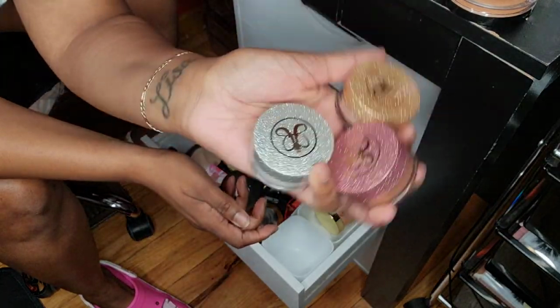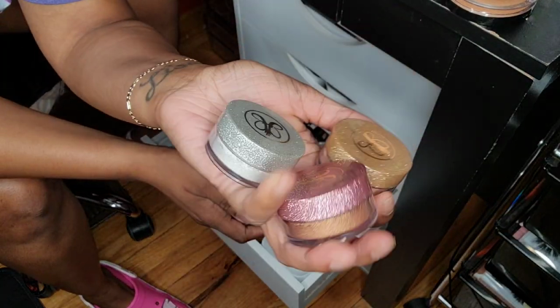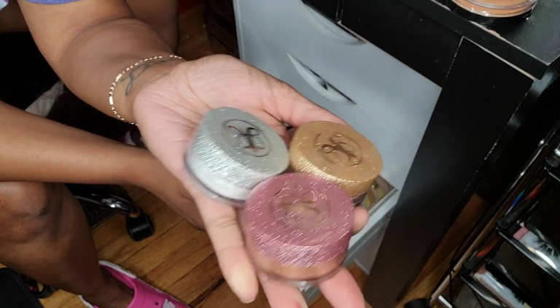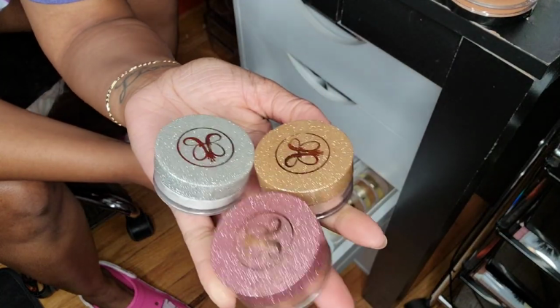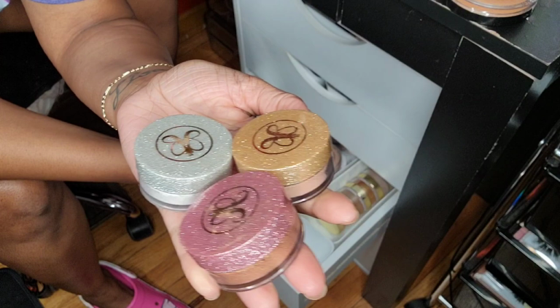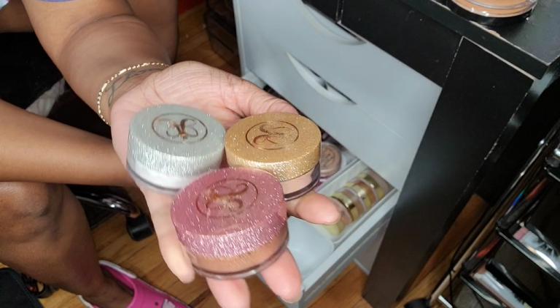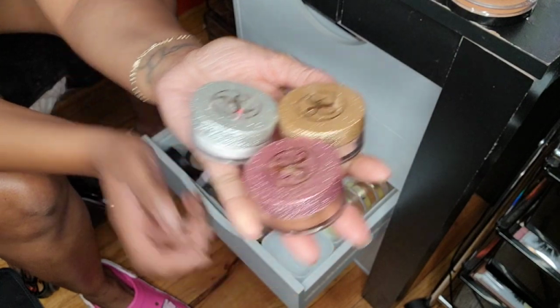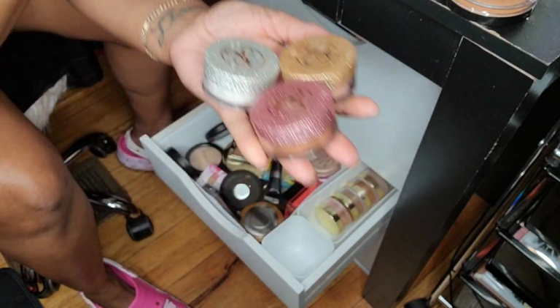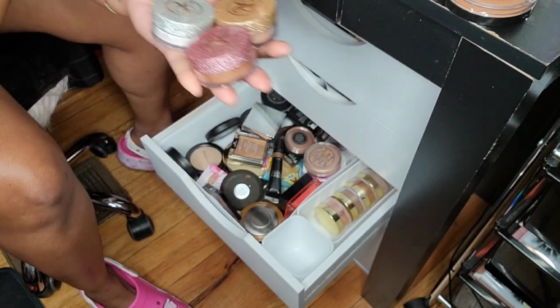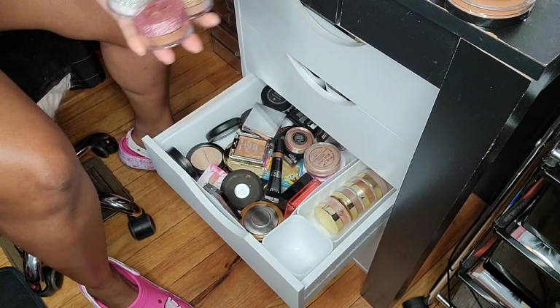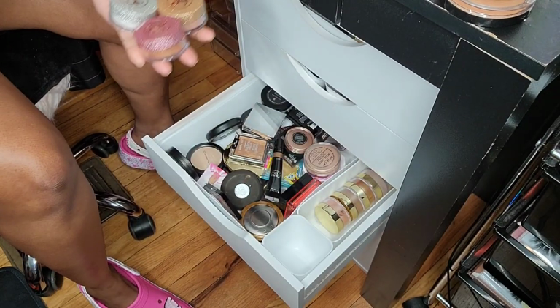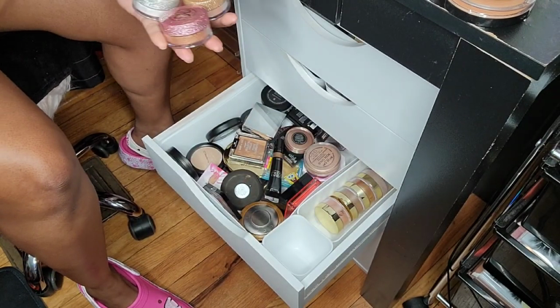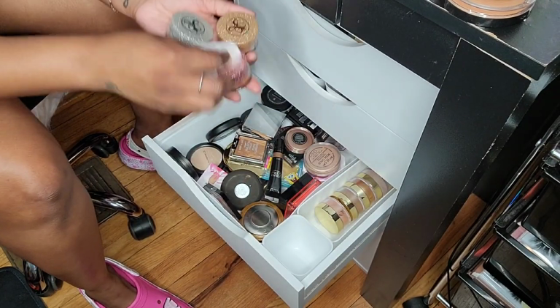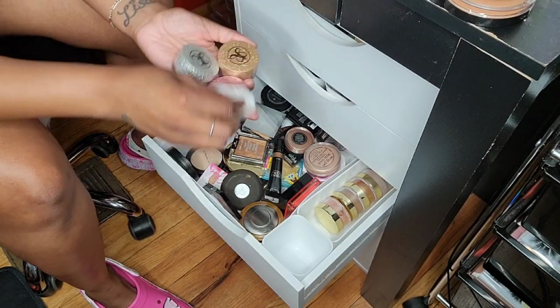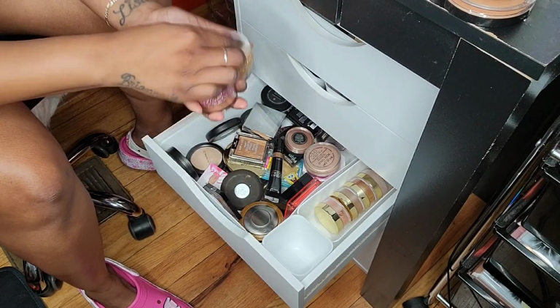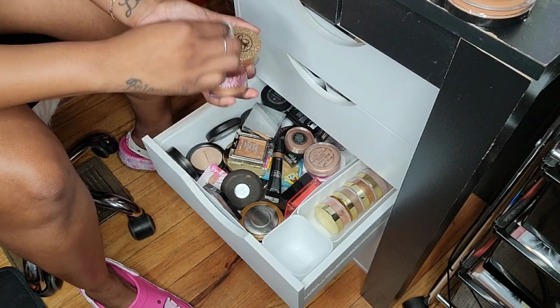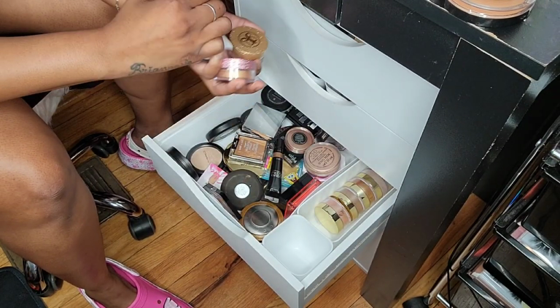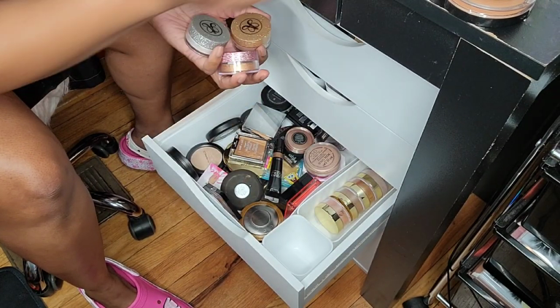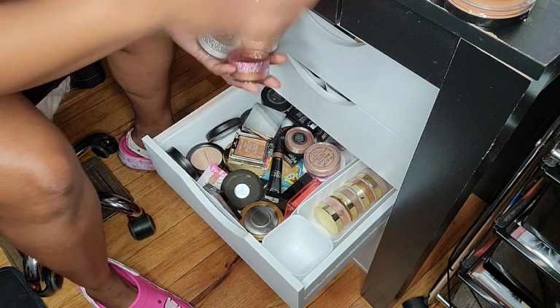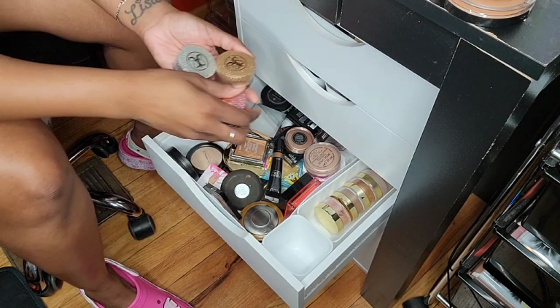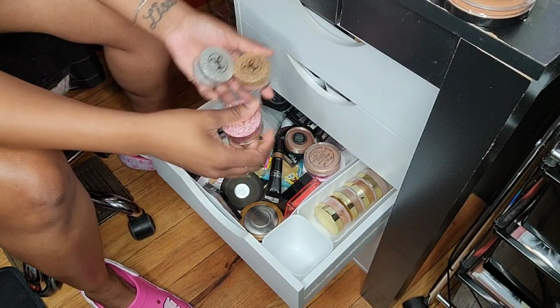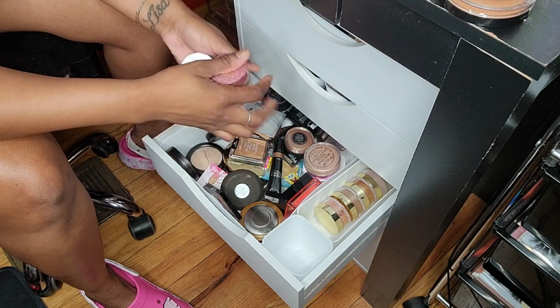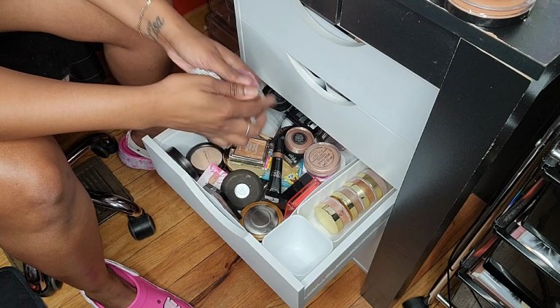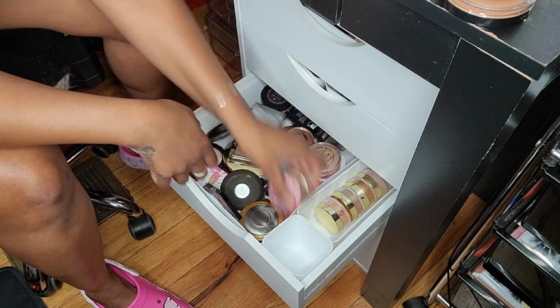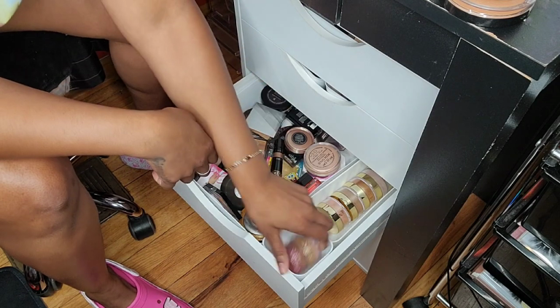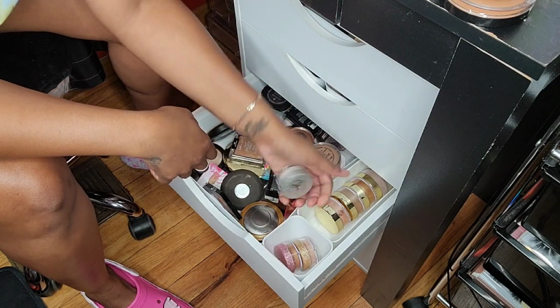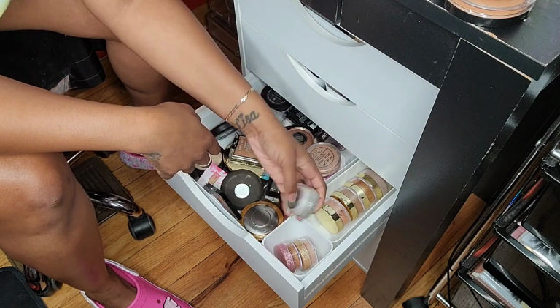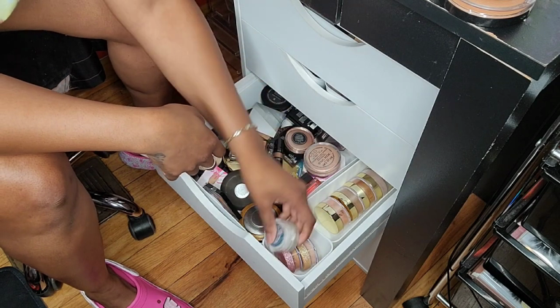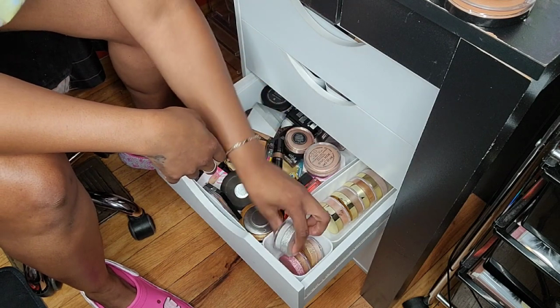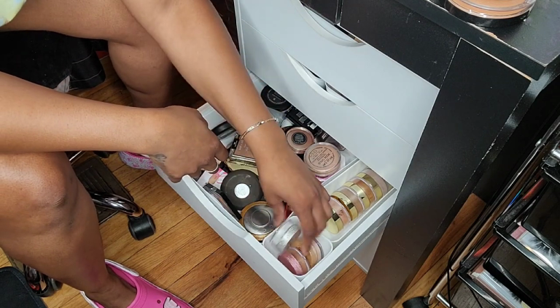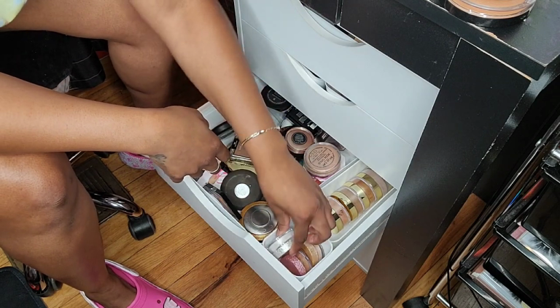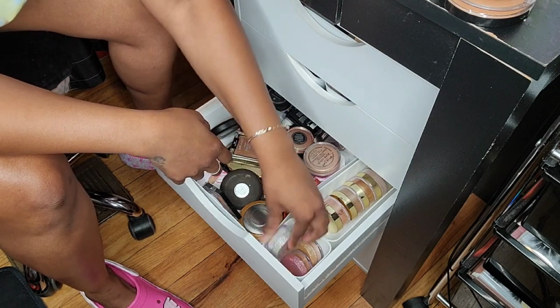I'm never getting rid of these because I love the packaging. These are like $8 at Marshall's. These are Anastasia Beverly Hills — I love the packaging. So yeah, we're not getting rid of those.